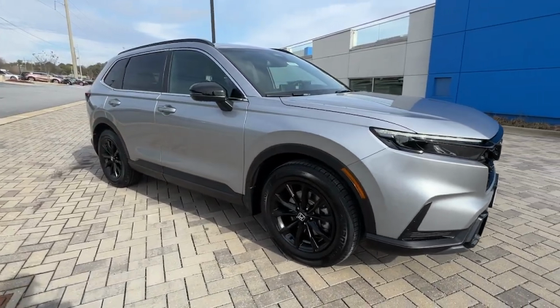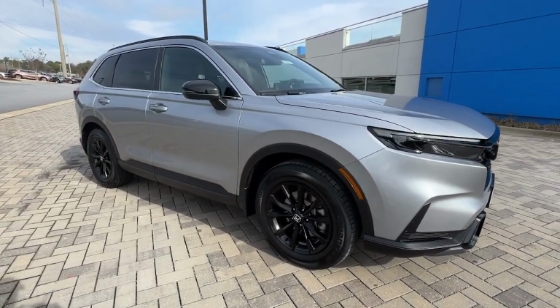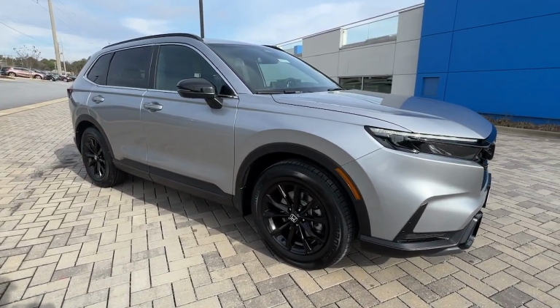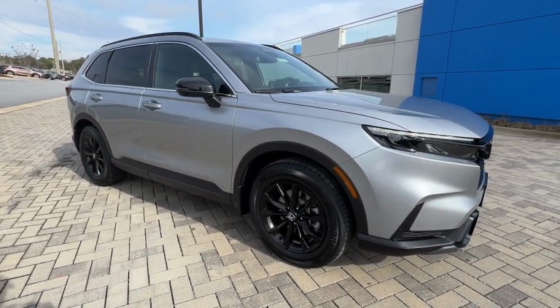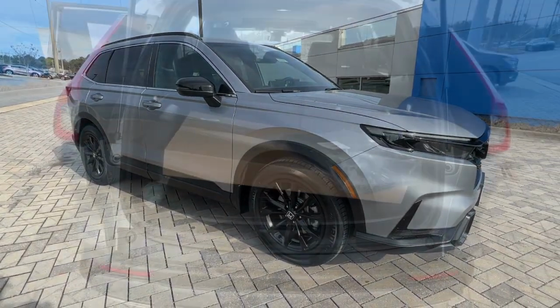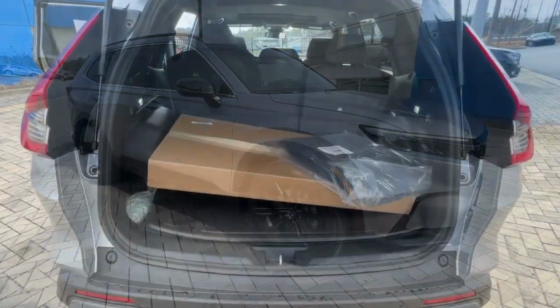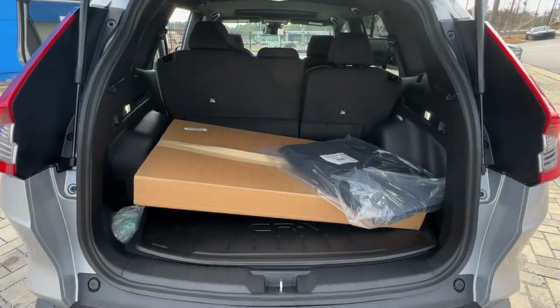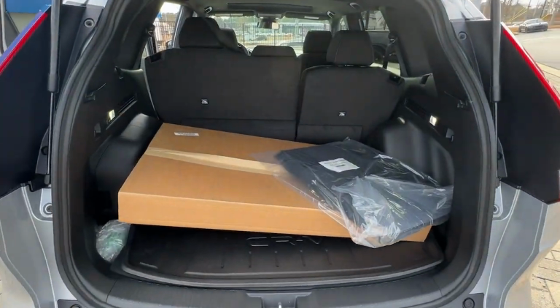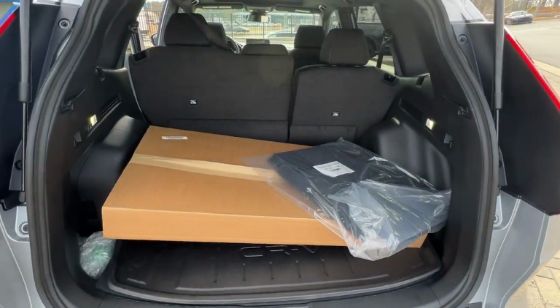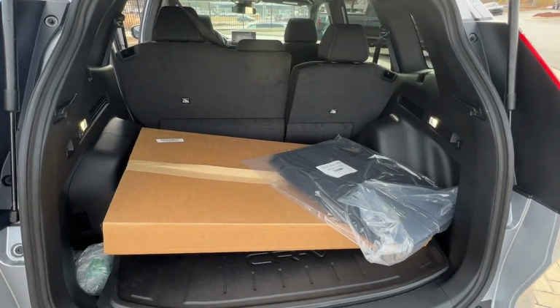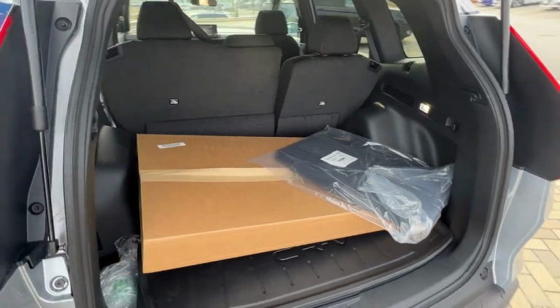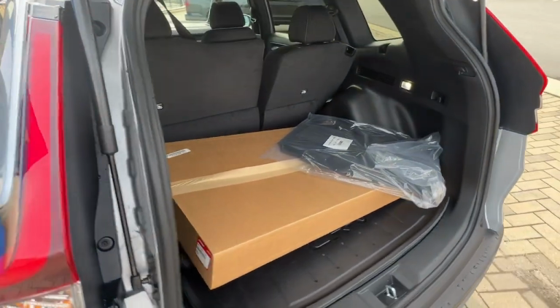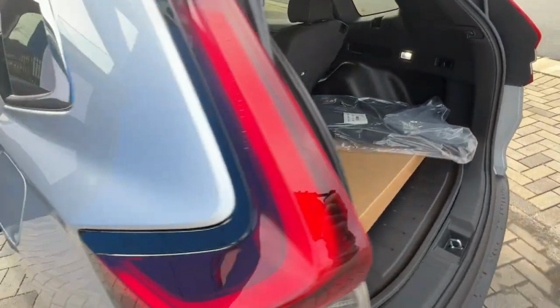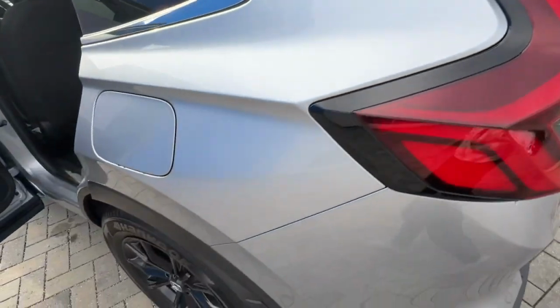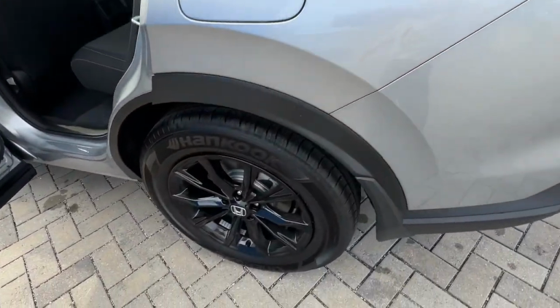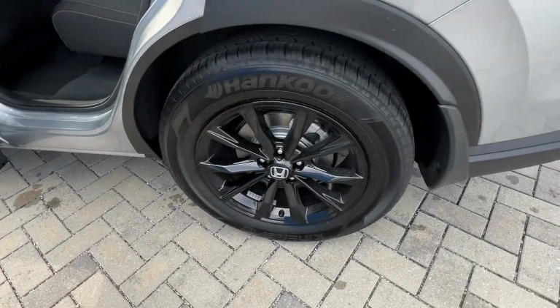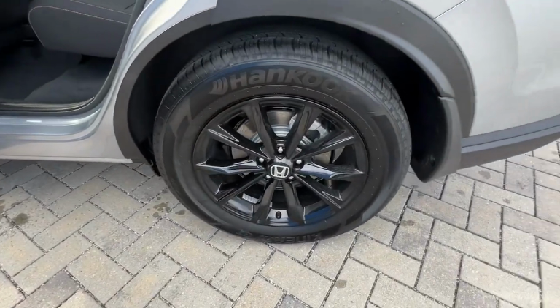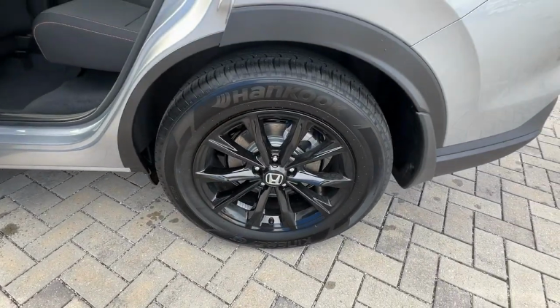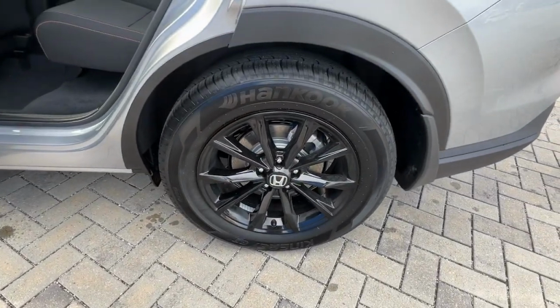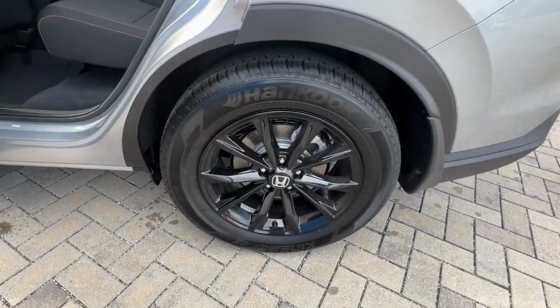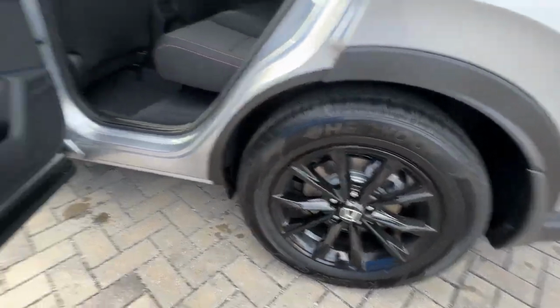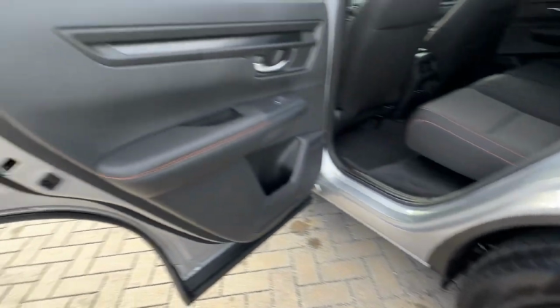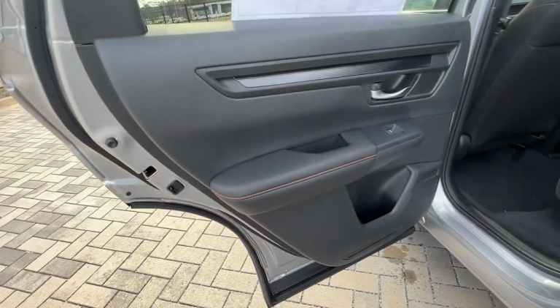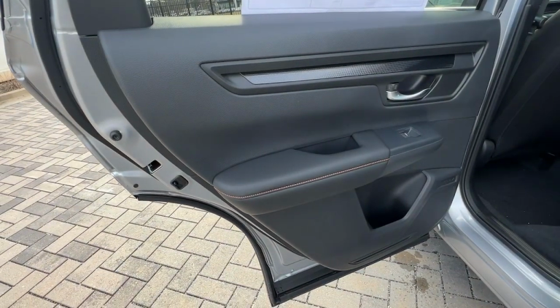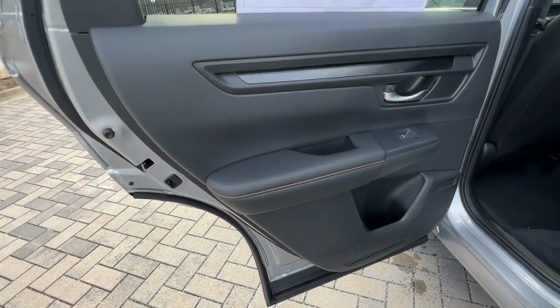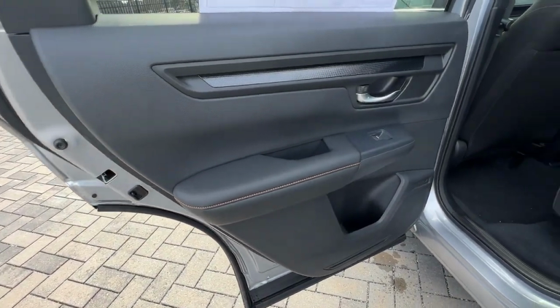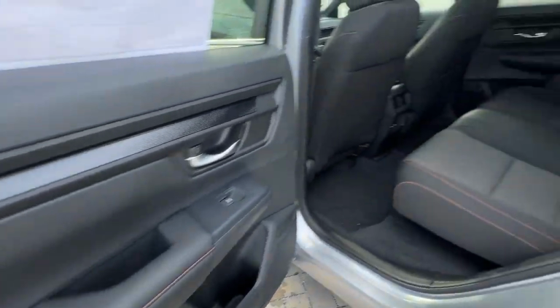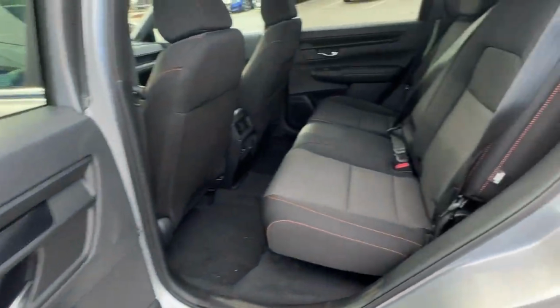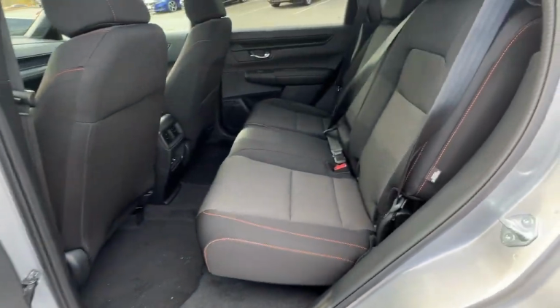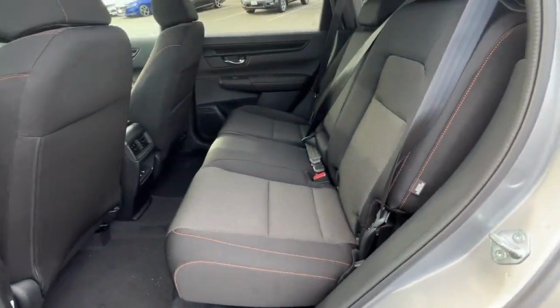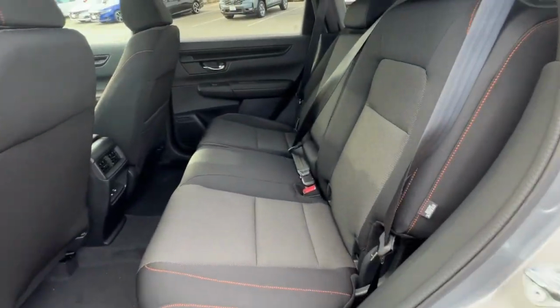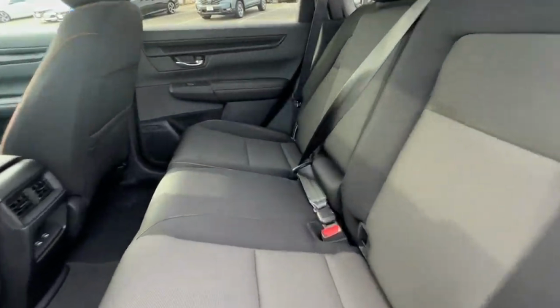Lane departure warning, sun moonroof, keyless entry, backup camera, remote engine start, keyless start, heated mirrors, adaptive cruise control, lane-keeping assist, blind spot monitor.